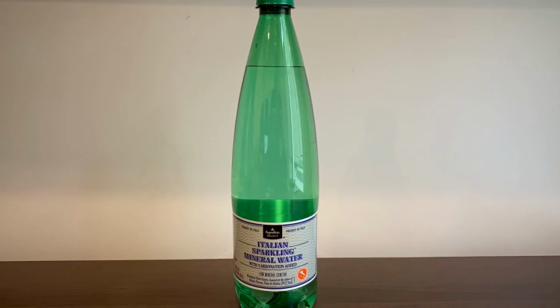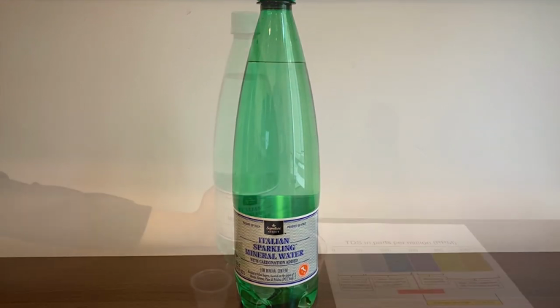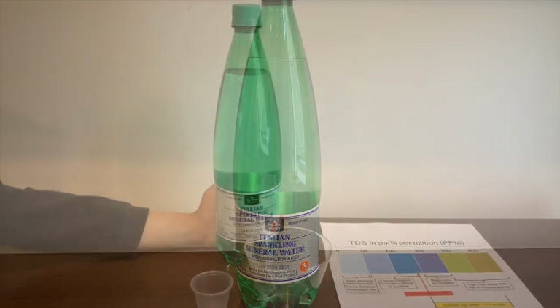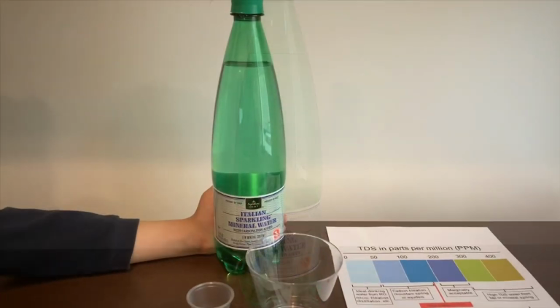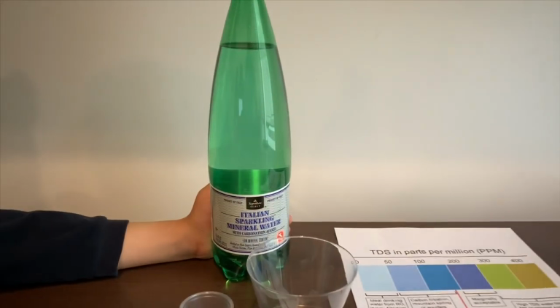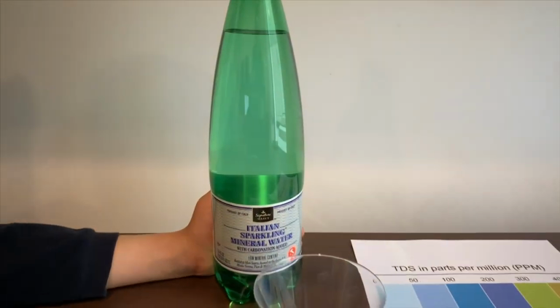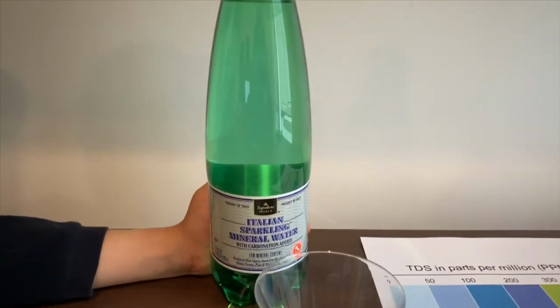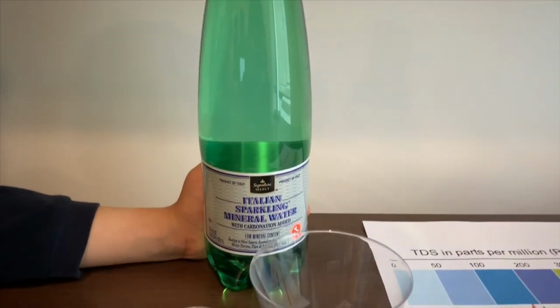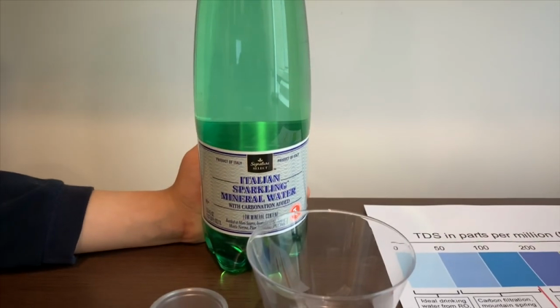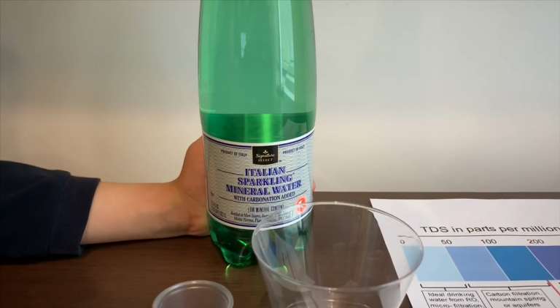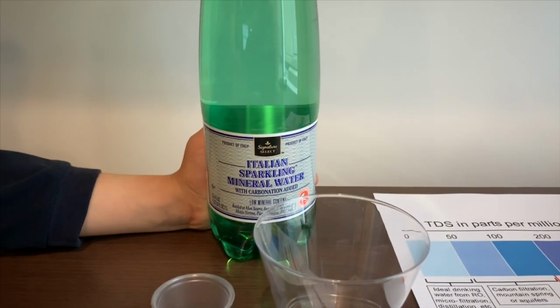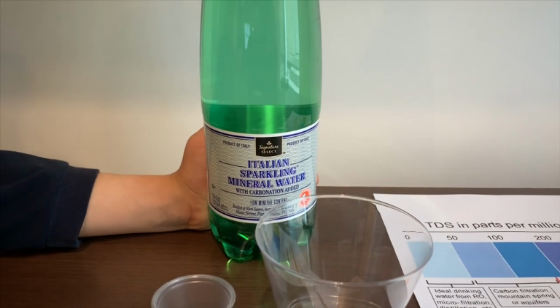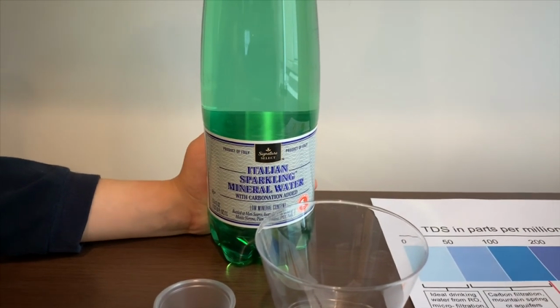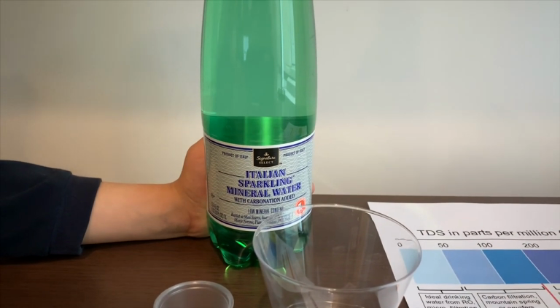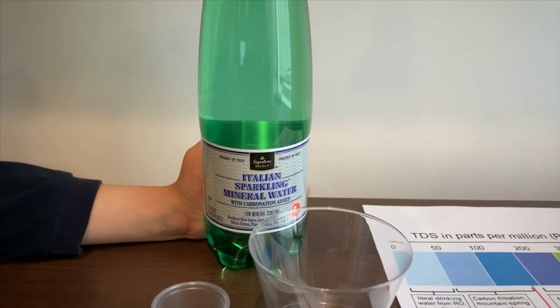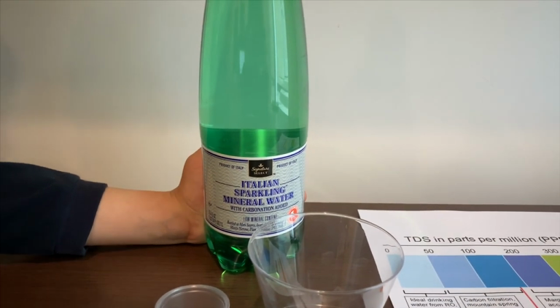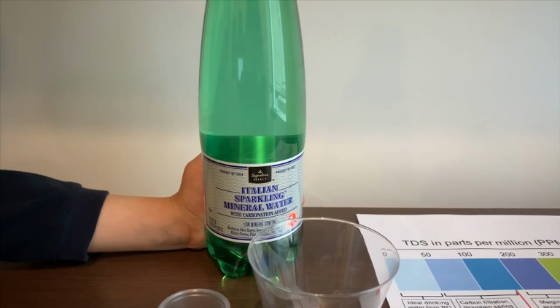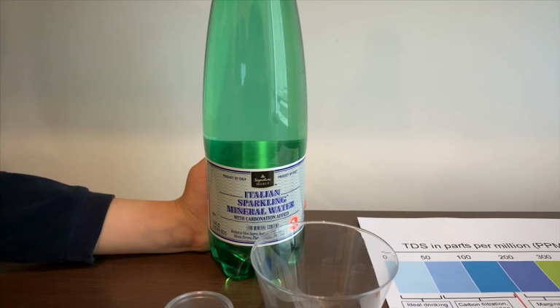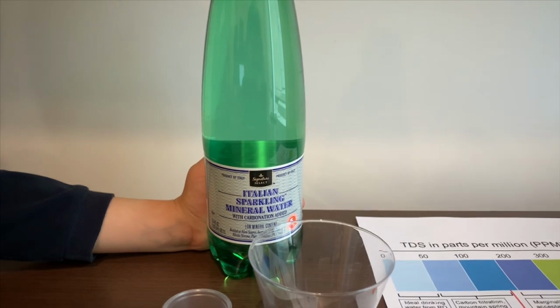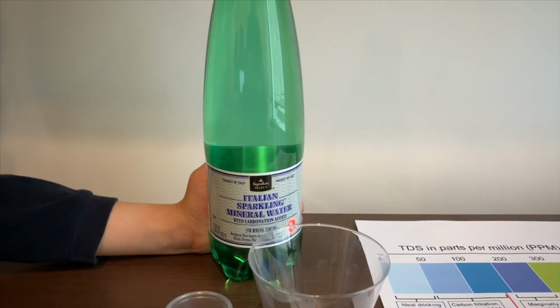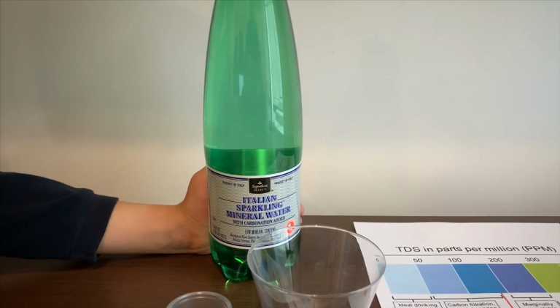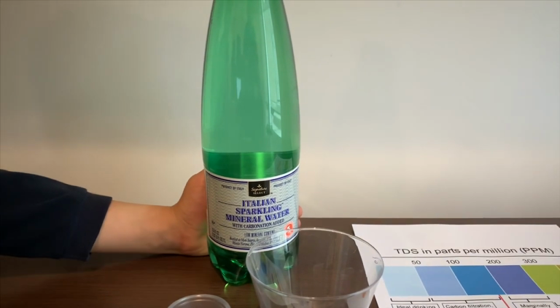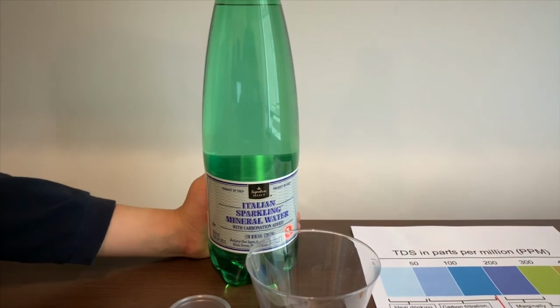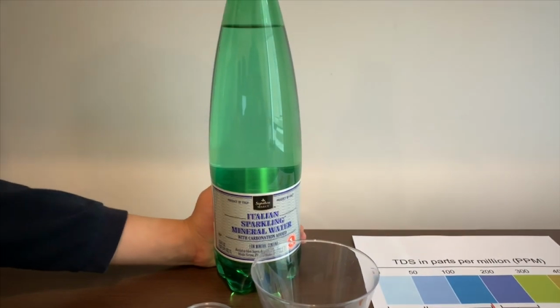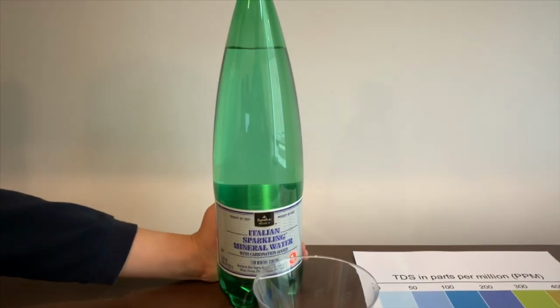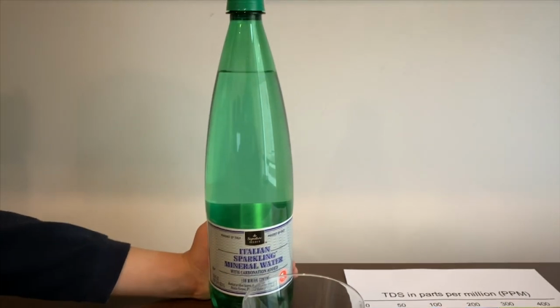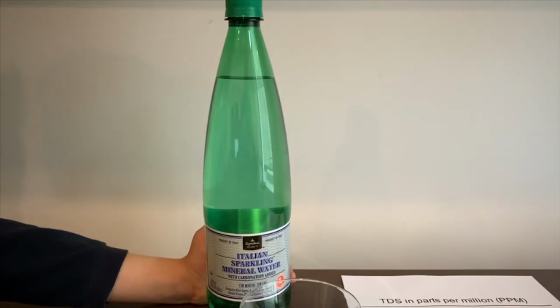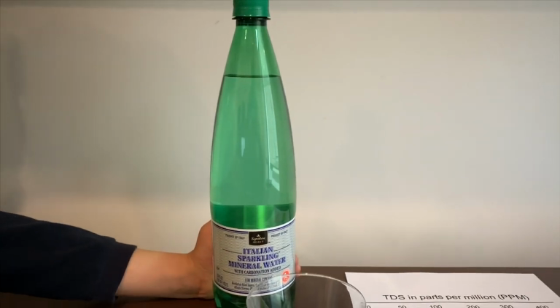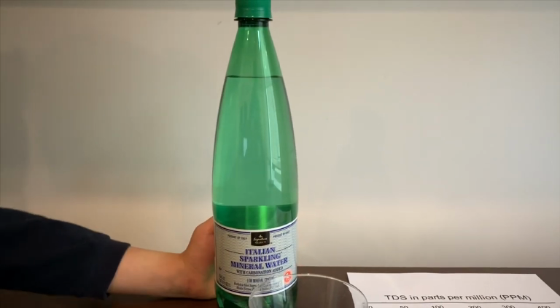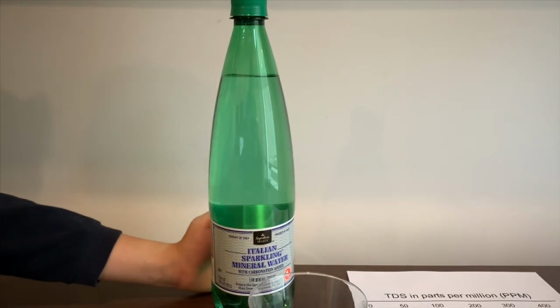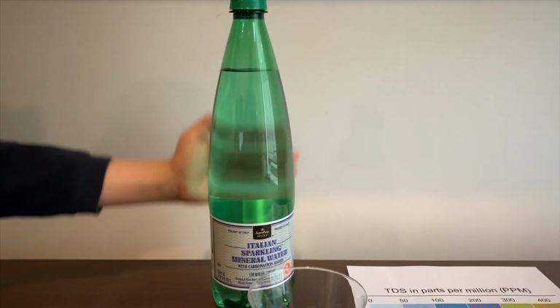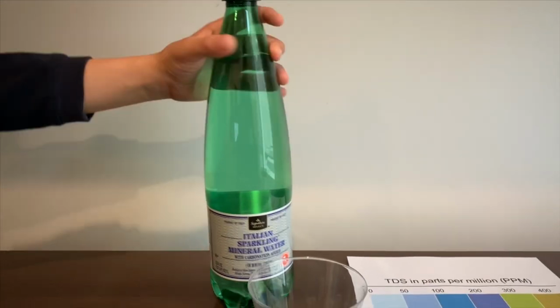This is Signature Select Italian Sparkling Mineral Water. It's sourced from Italy and it costs $1.49. Let's test the pH and TDS levels.